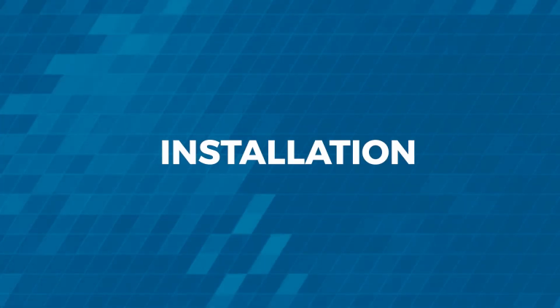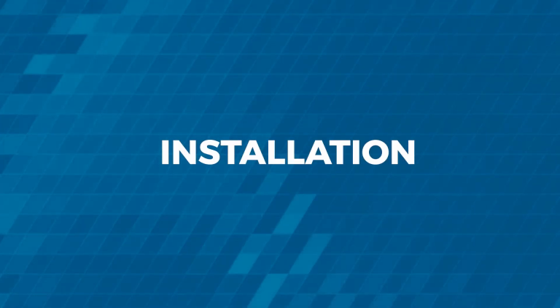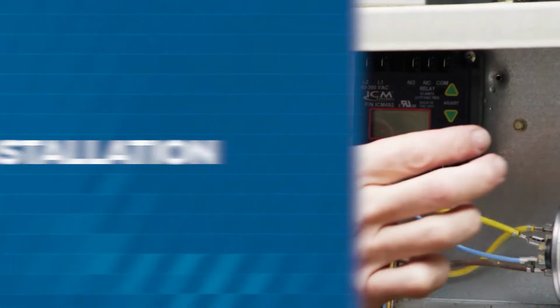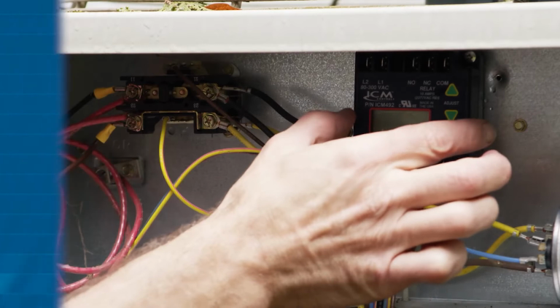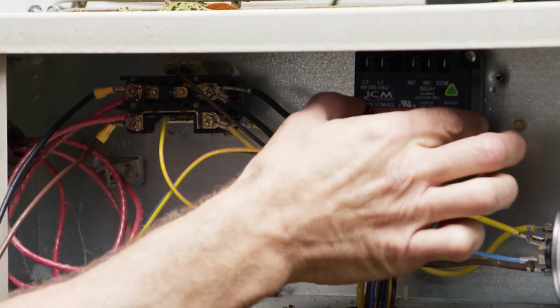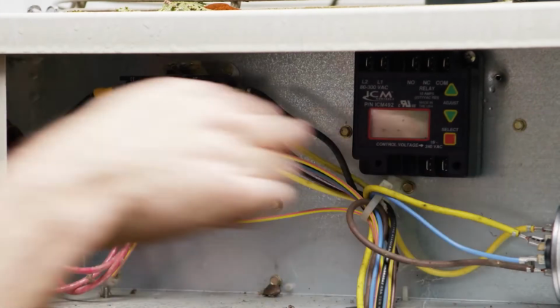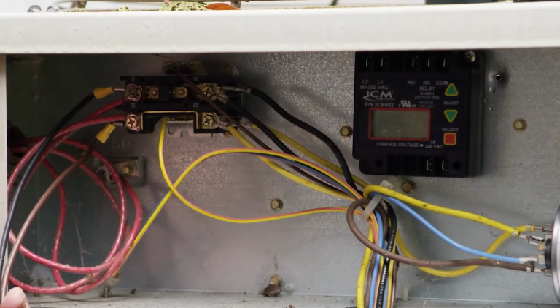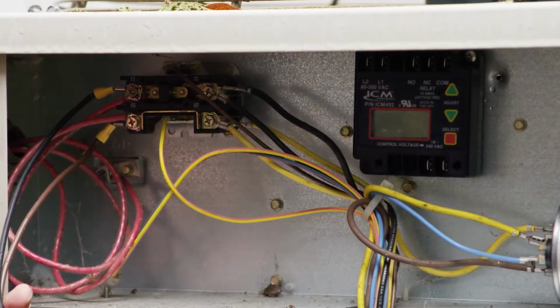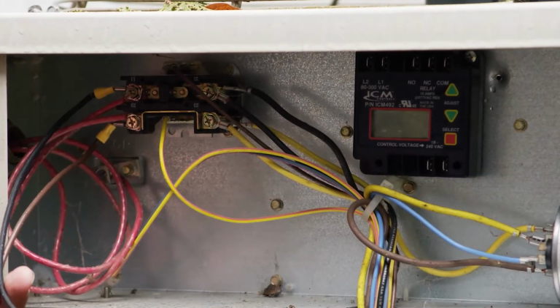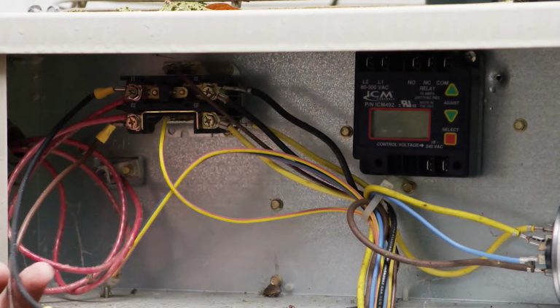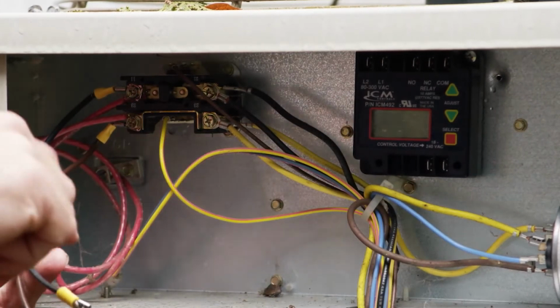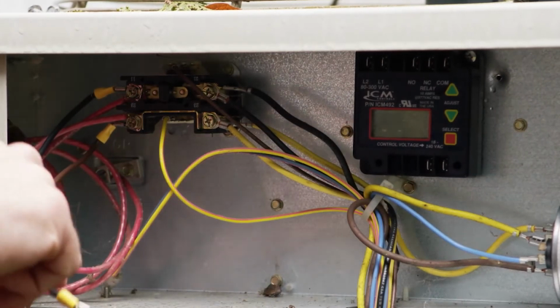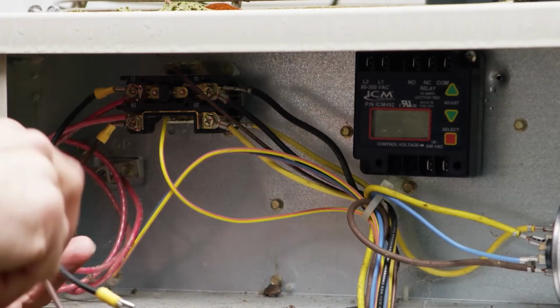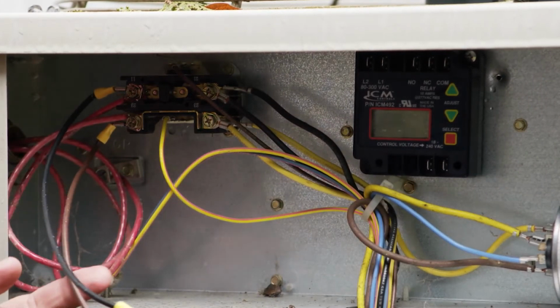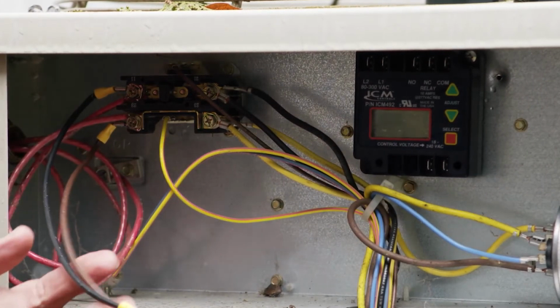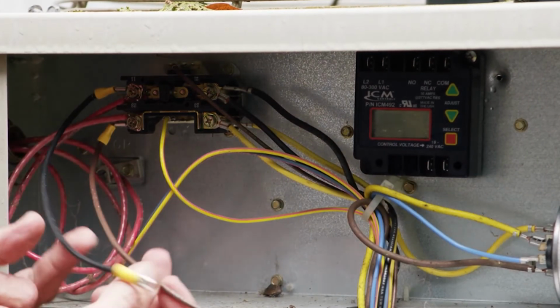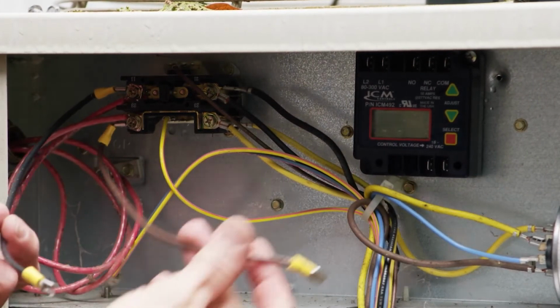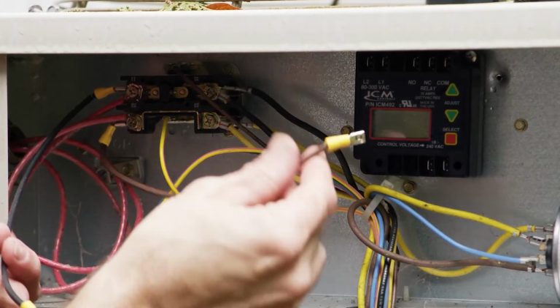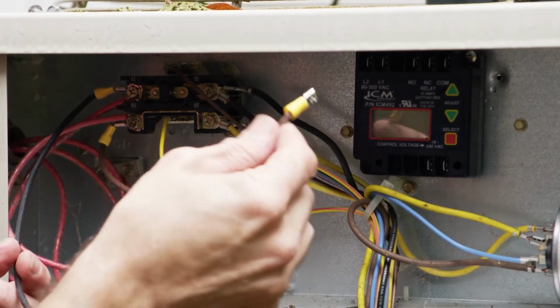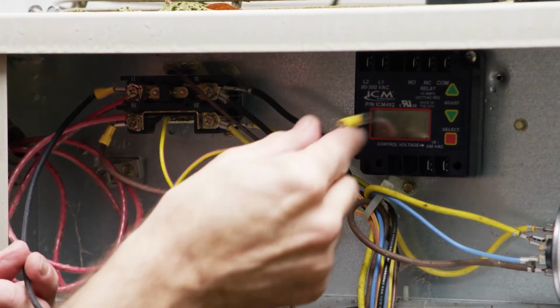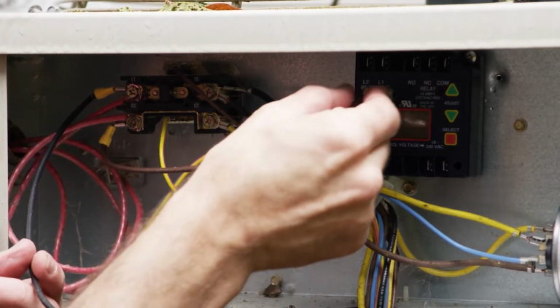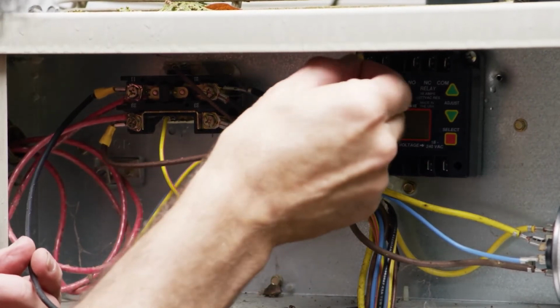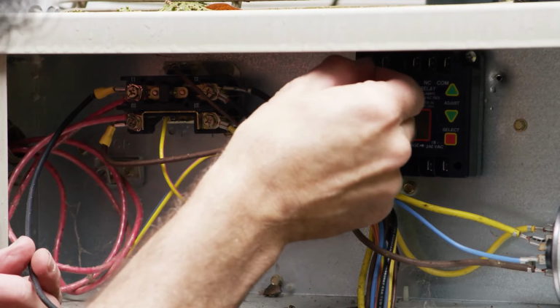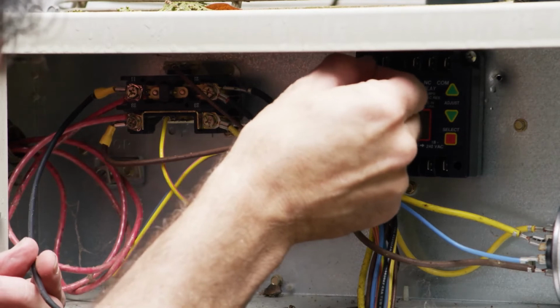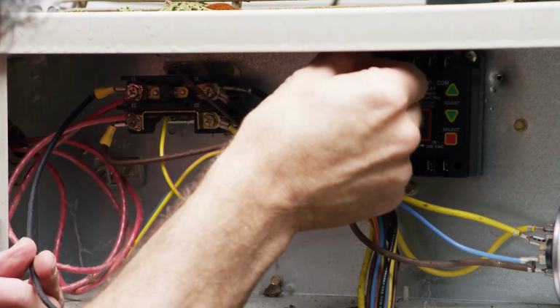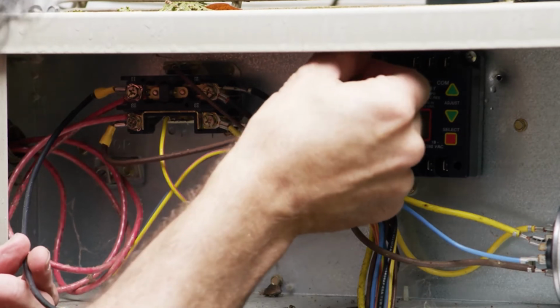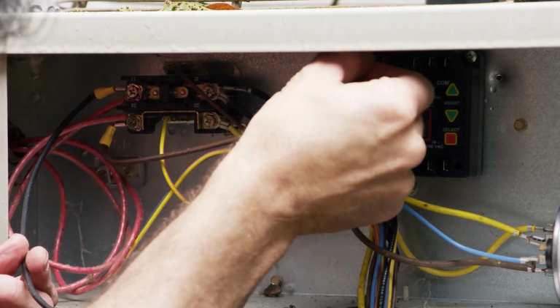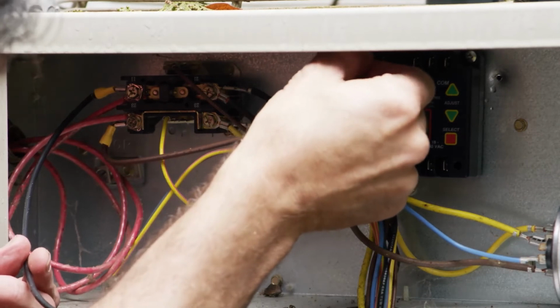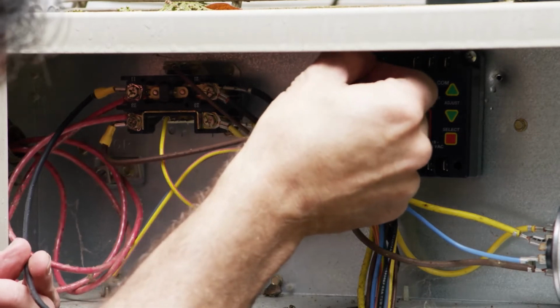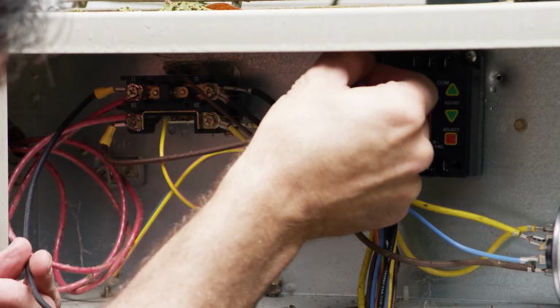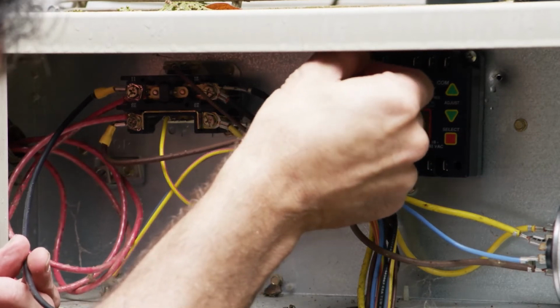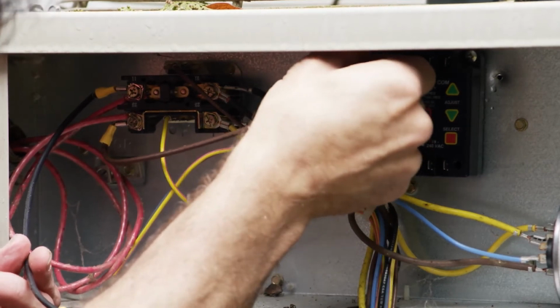Now that we've got our ICM492 mounted, we're just going to go ahead and connect the L1 and L2 terminals with the pigtails we've made.